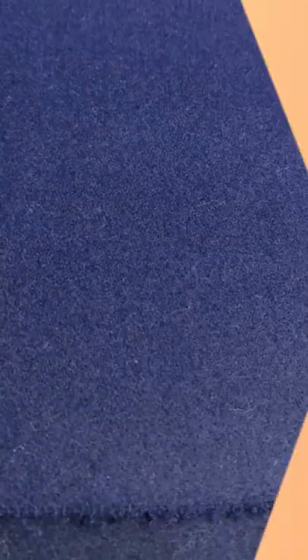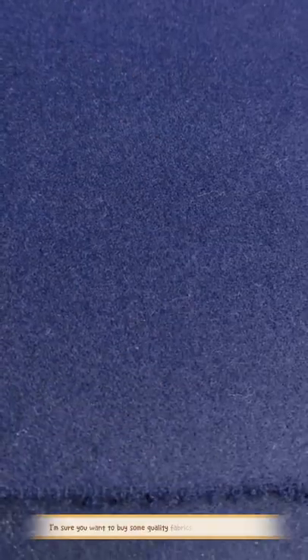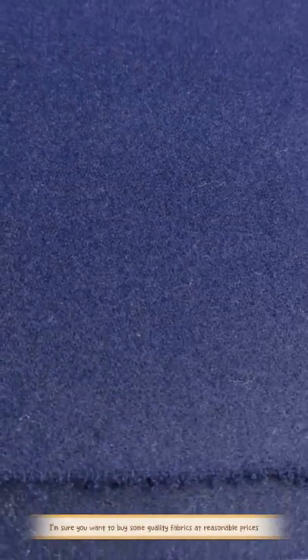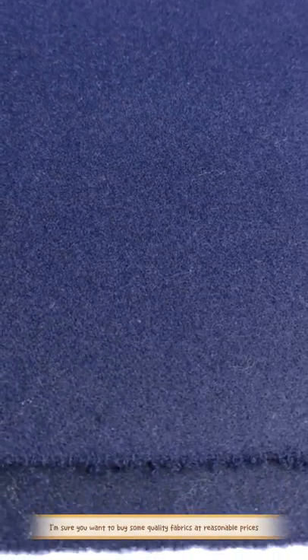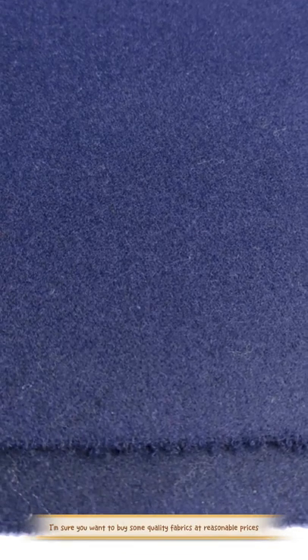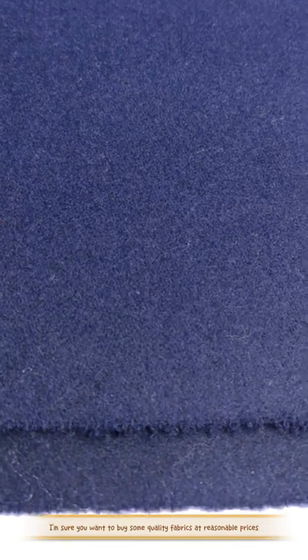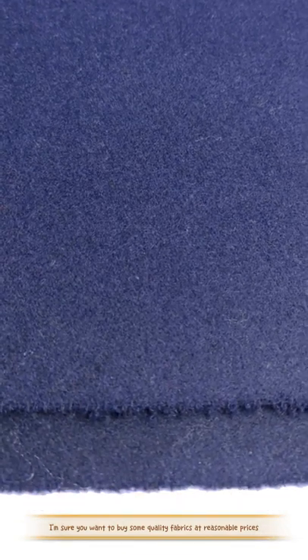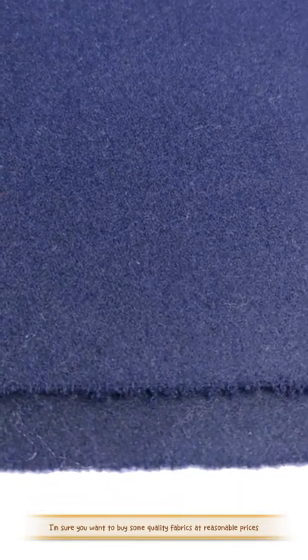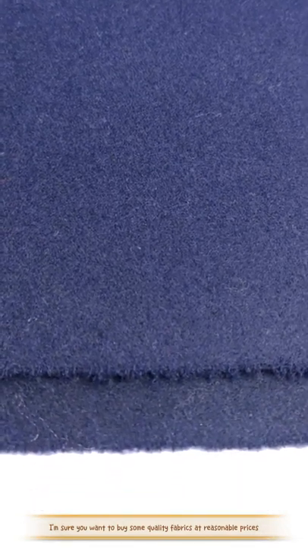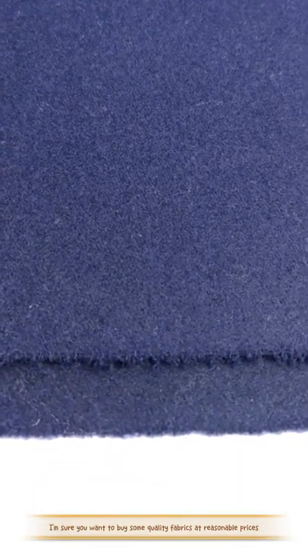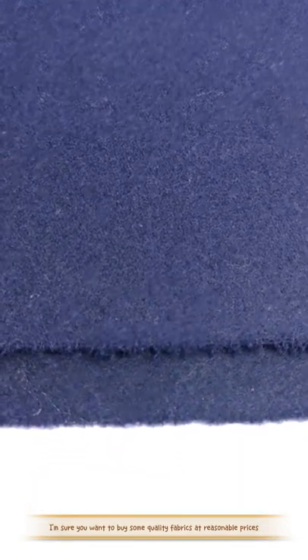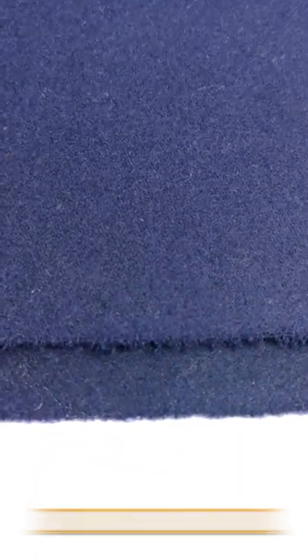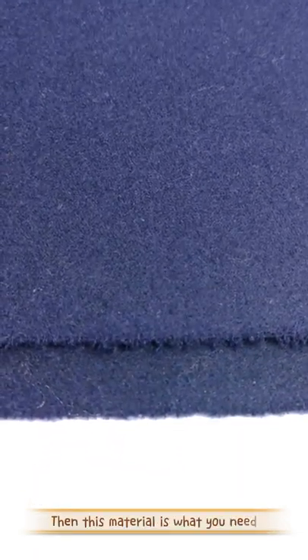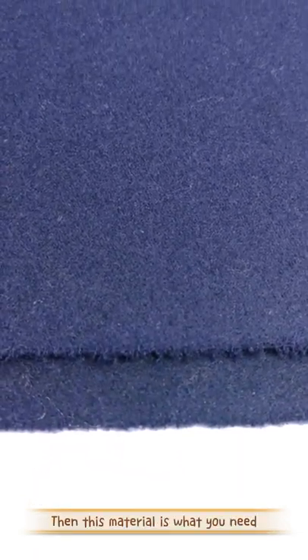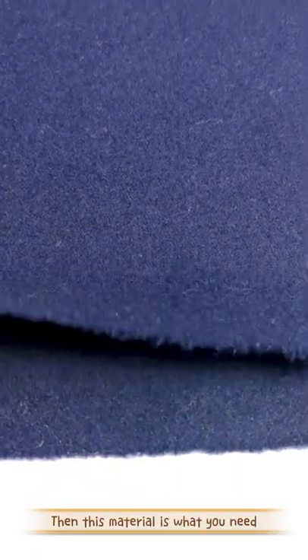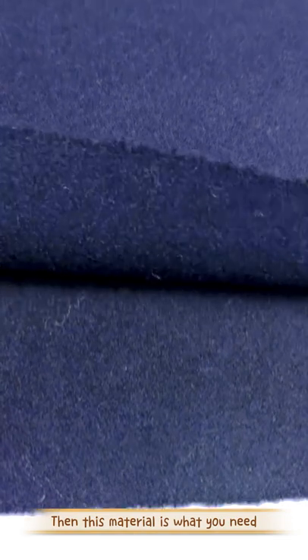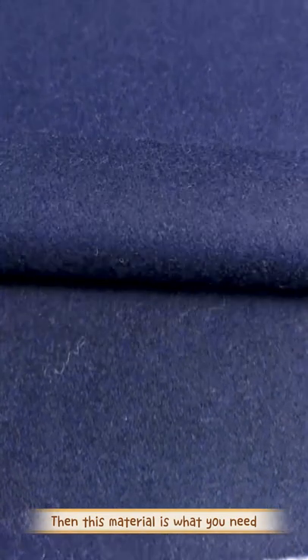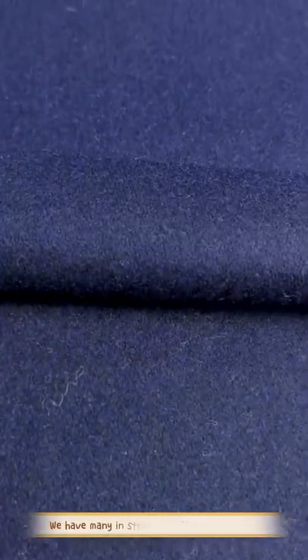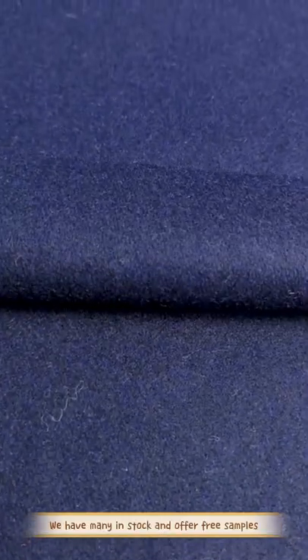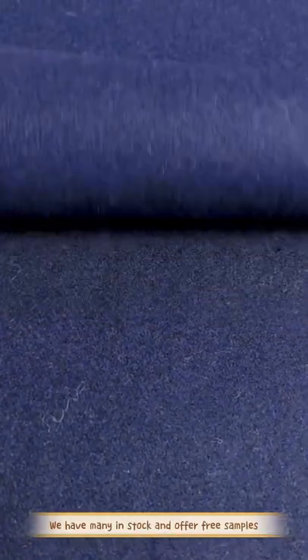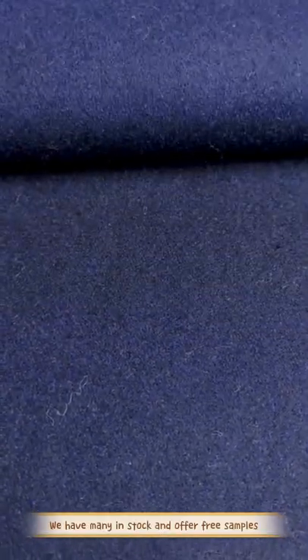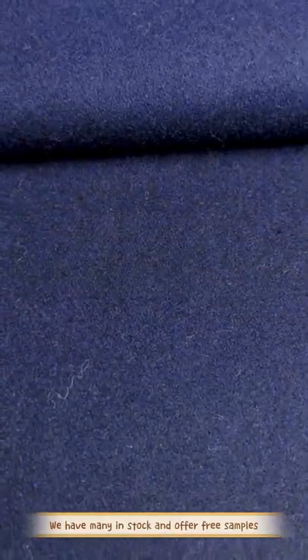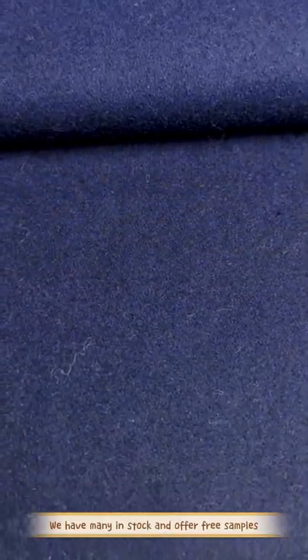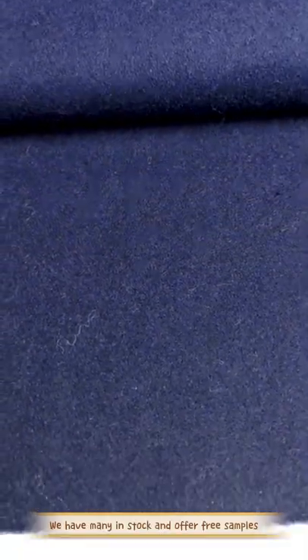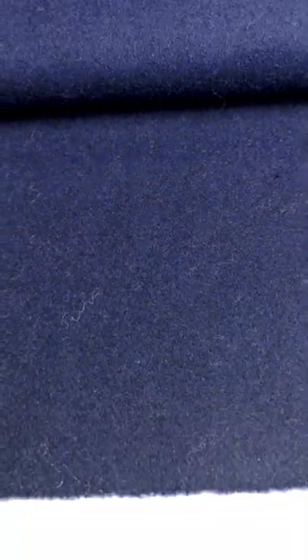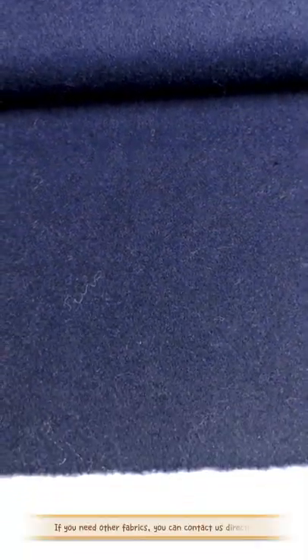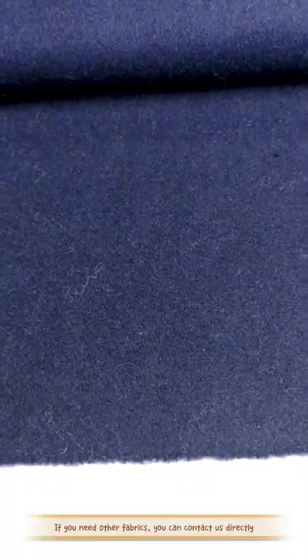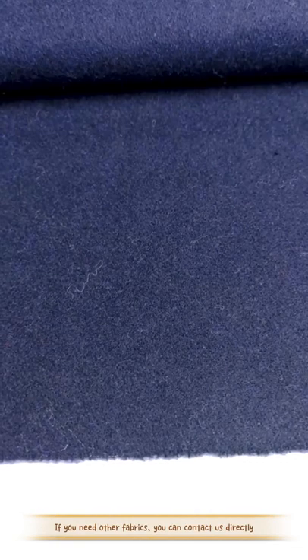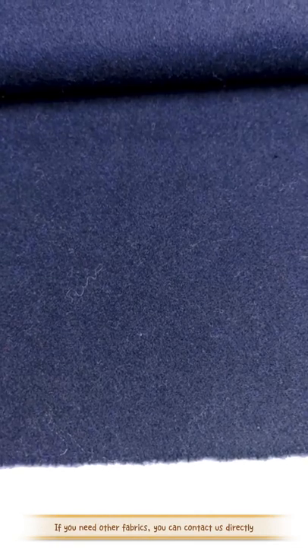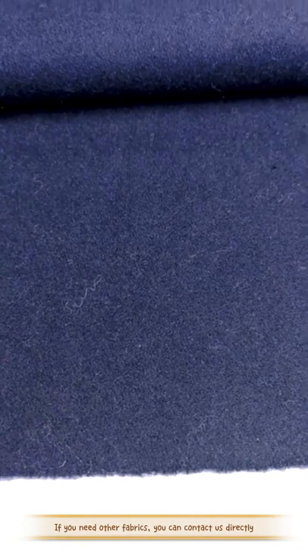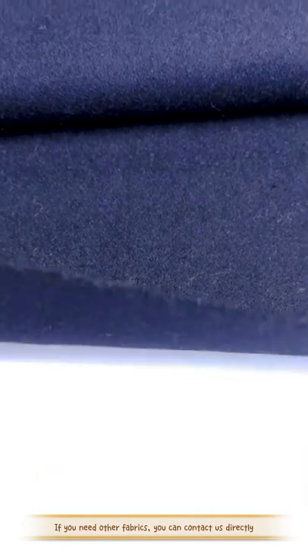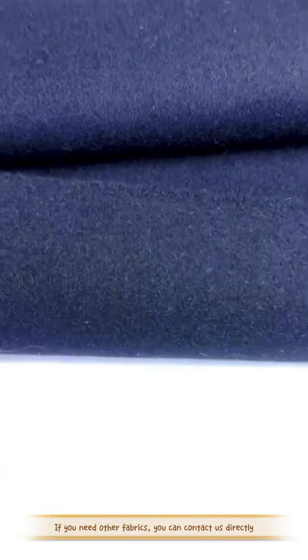If you want to buy quality fabrics at reasonable prices, this material is what you need. We have many in stock and offer free samples. If you need other fabrics, you can contact us directly.